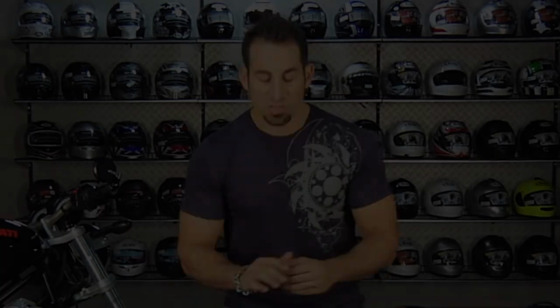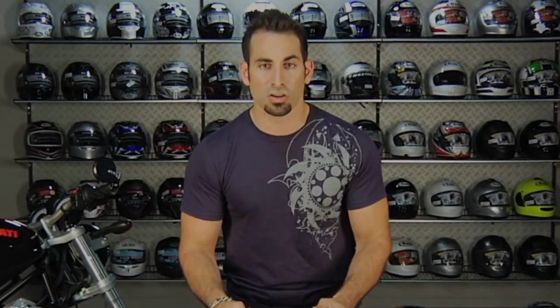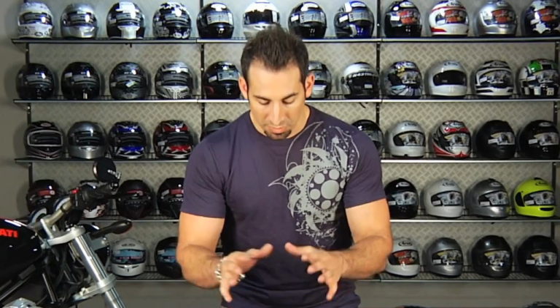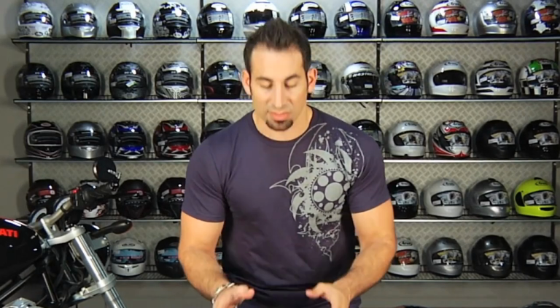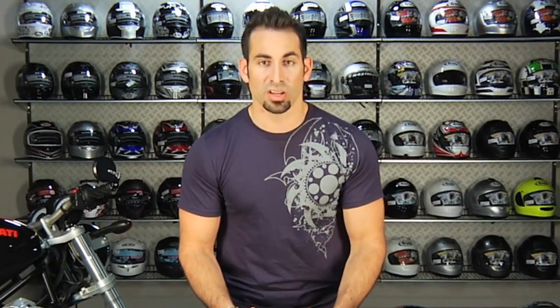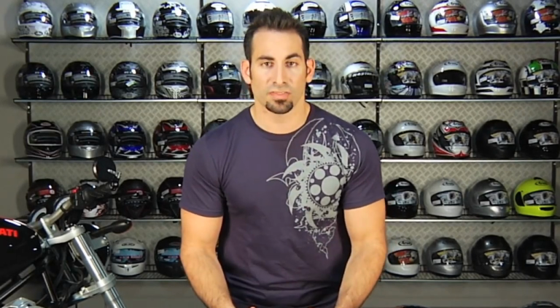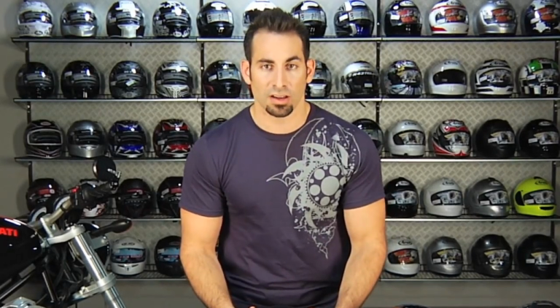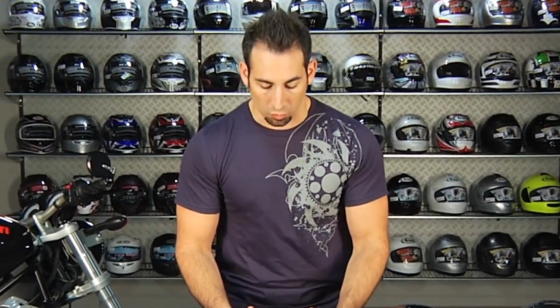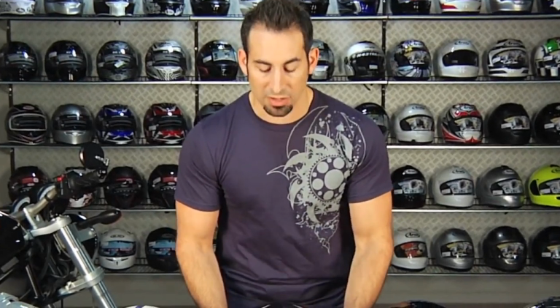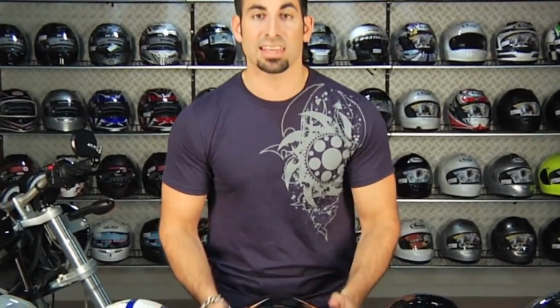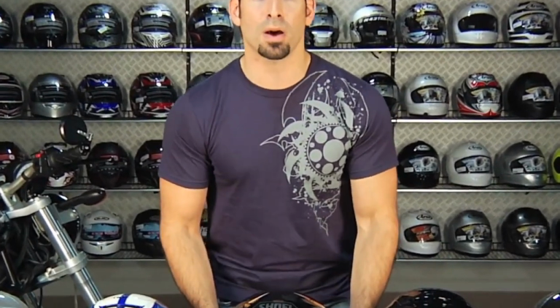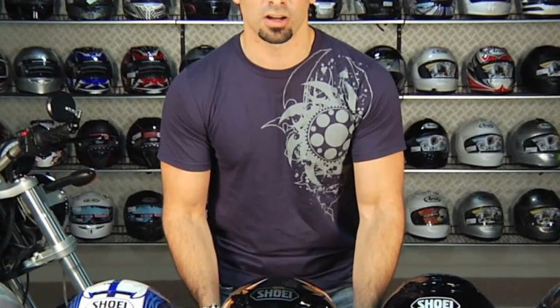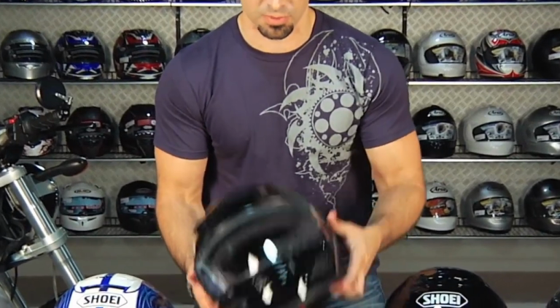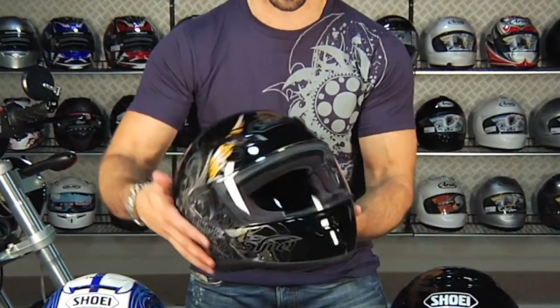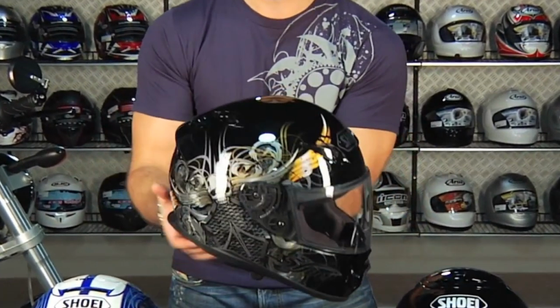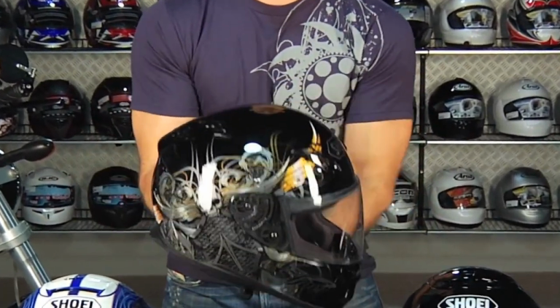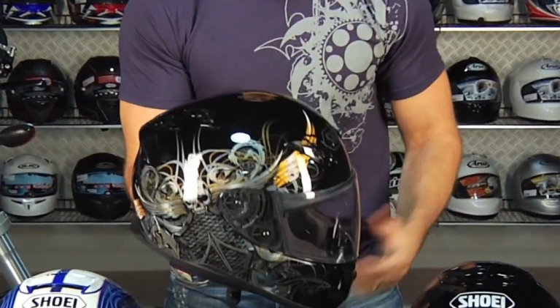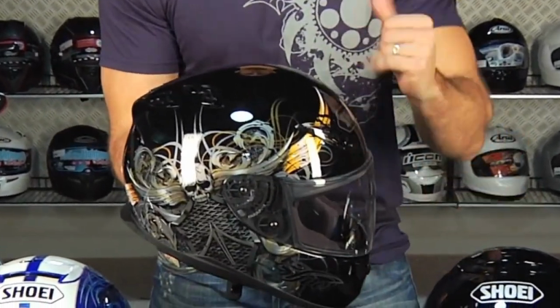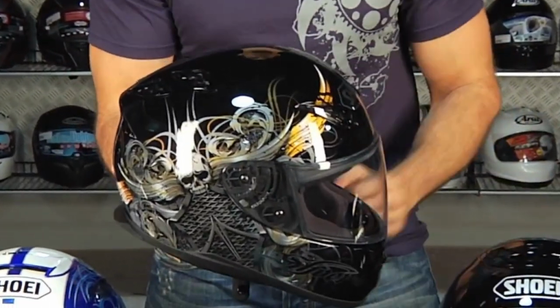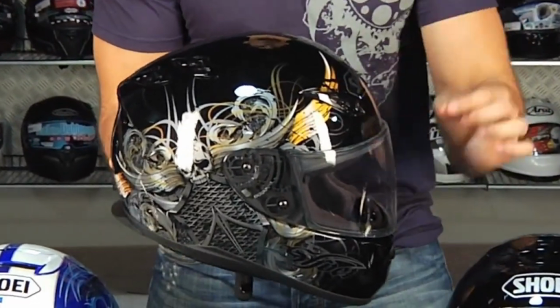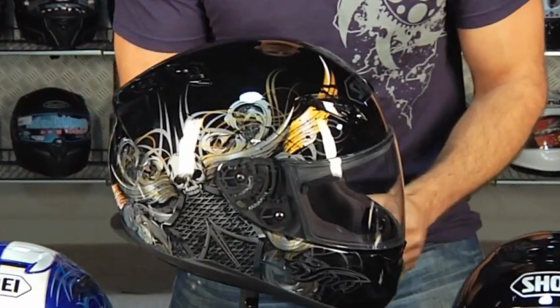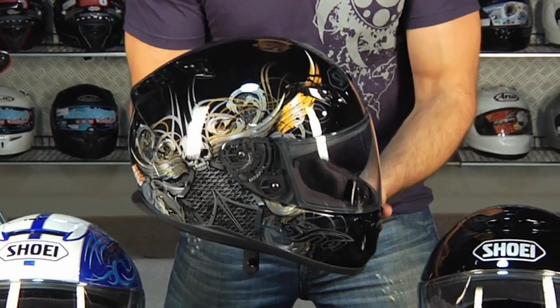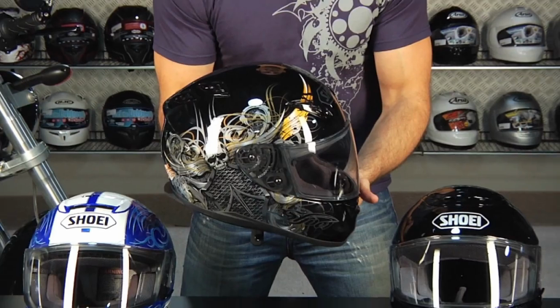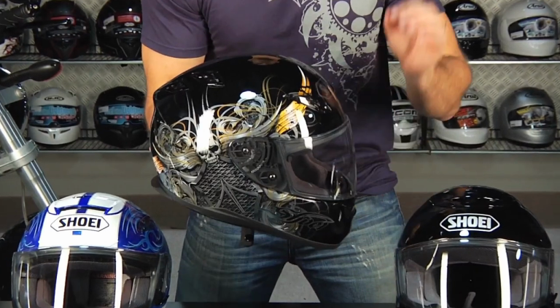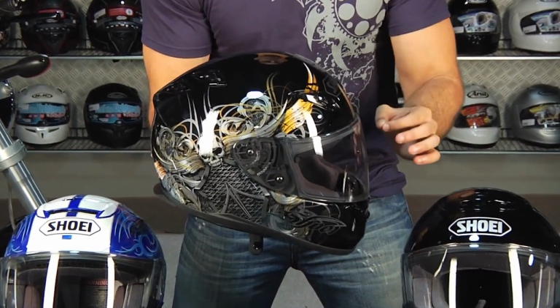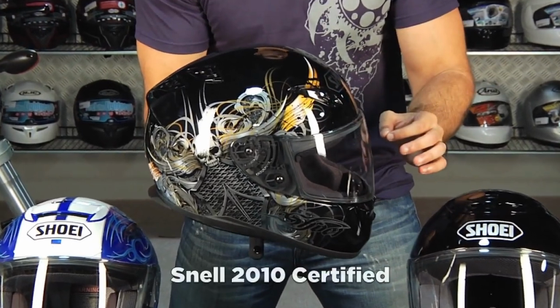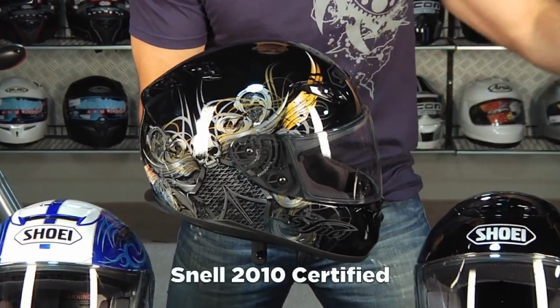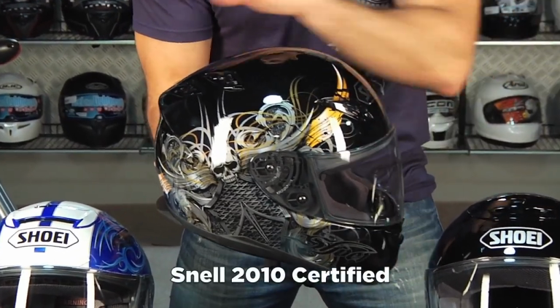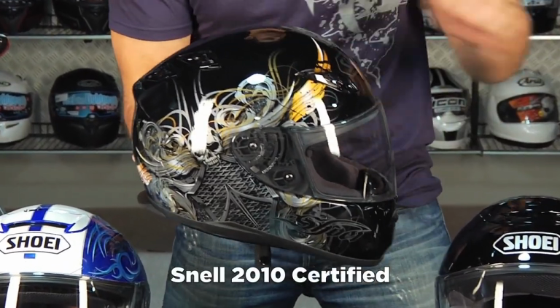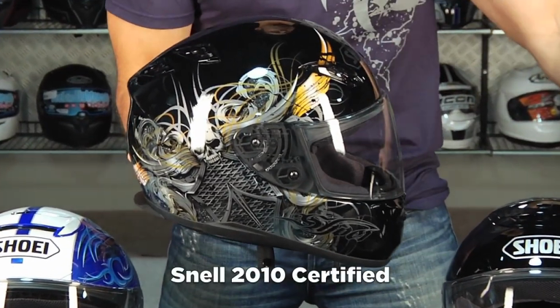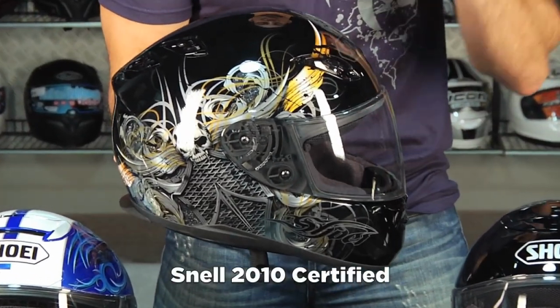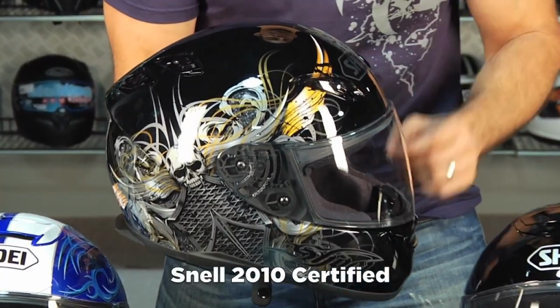We're going to start with the Shoei RF-1100 right in front of me, the most popular helmet from Shoei. Notice the profile on it — it was new for 2010, Snell 2010 construction. Actually, everything on the table except for the modular is a Snell 2010.